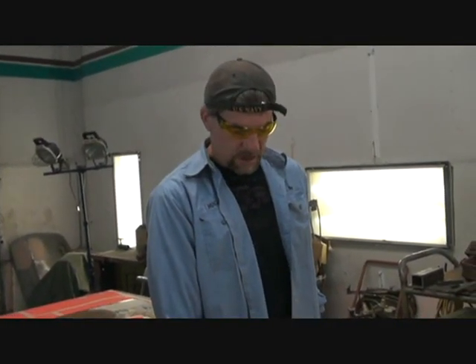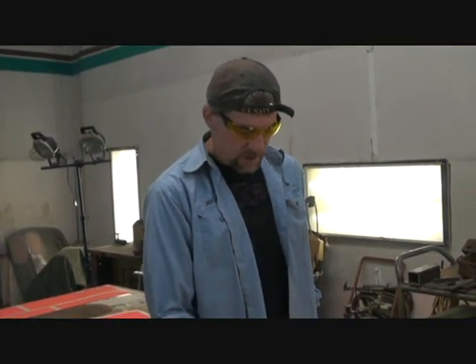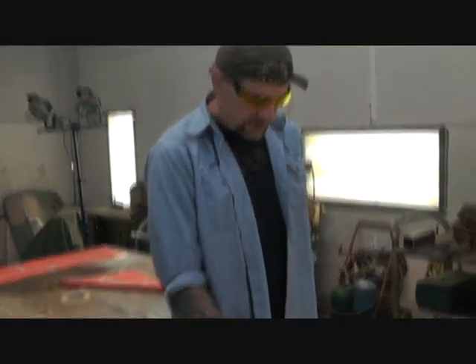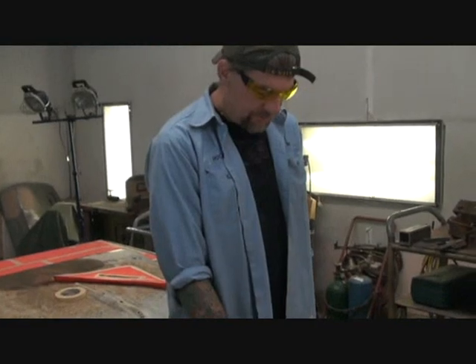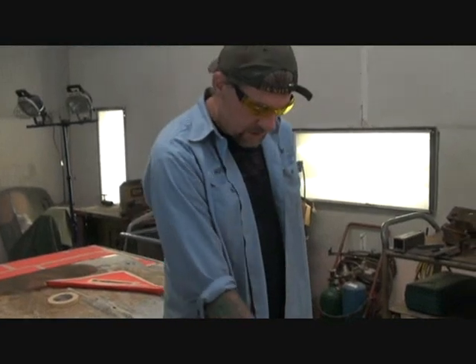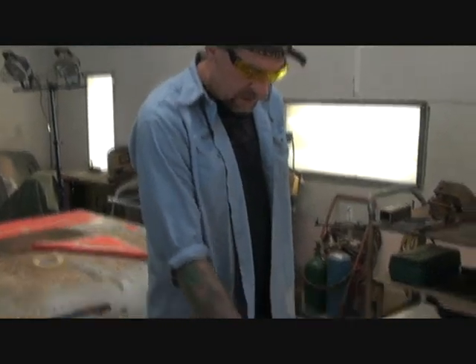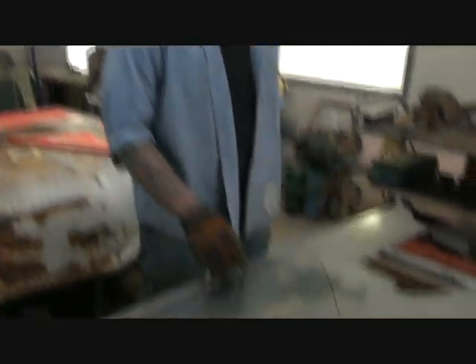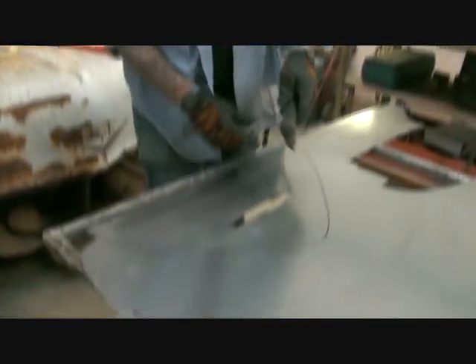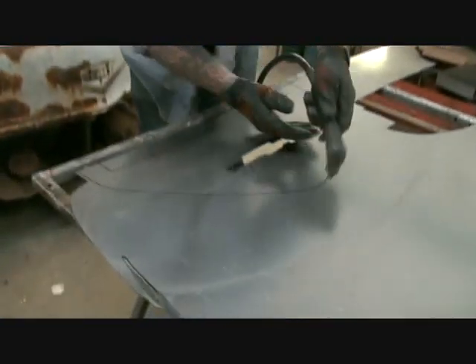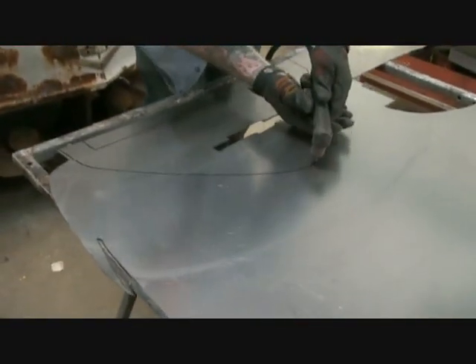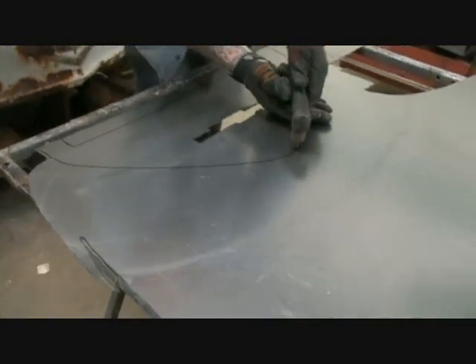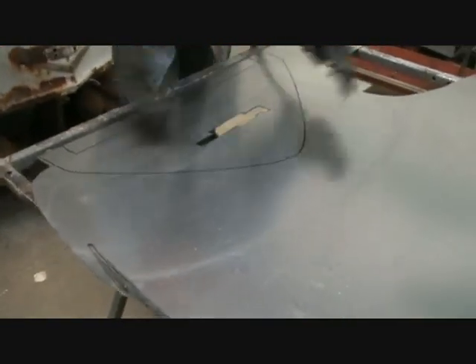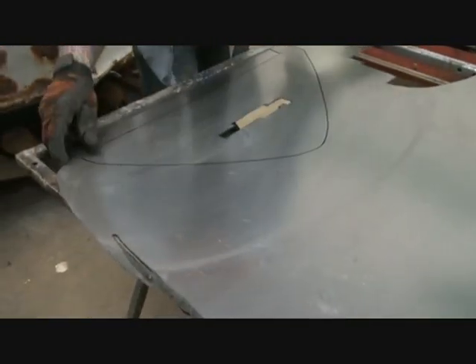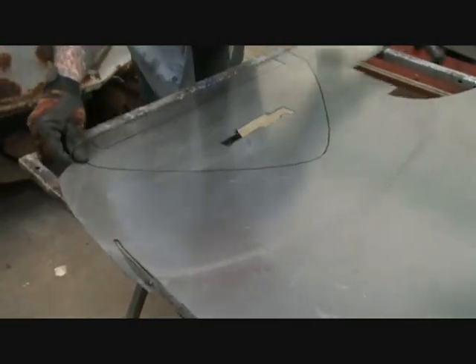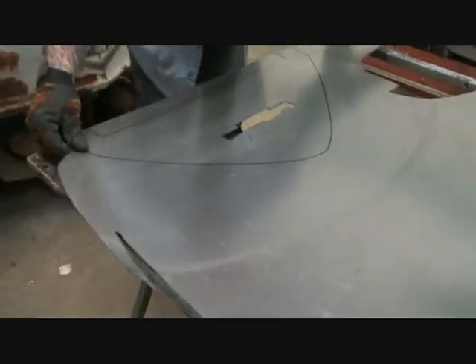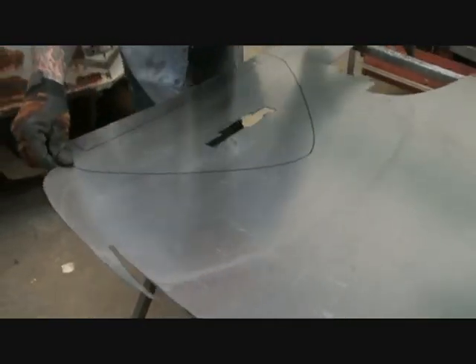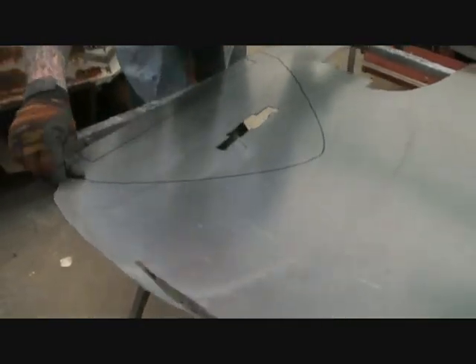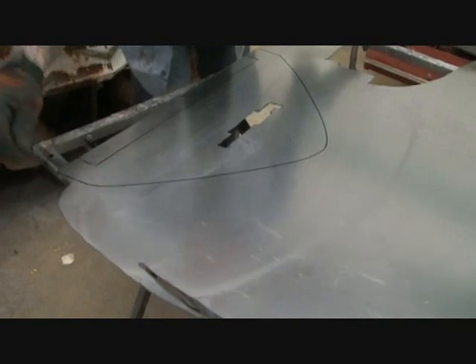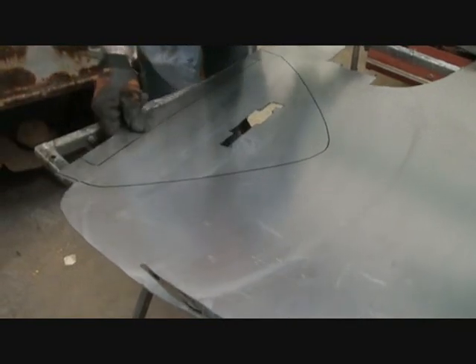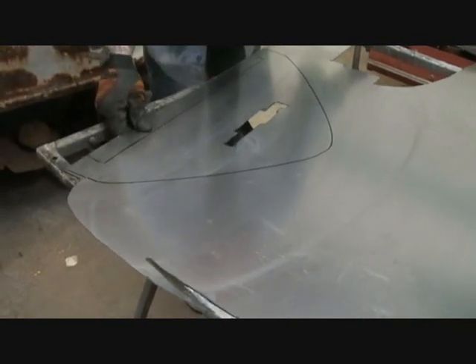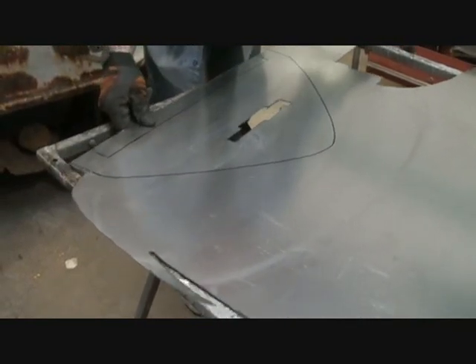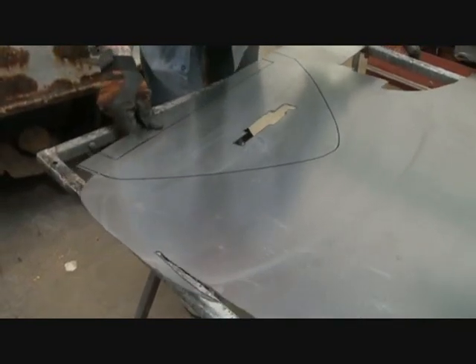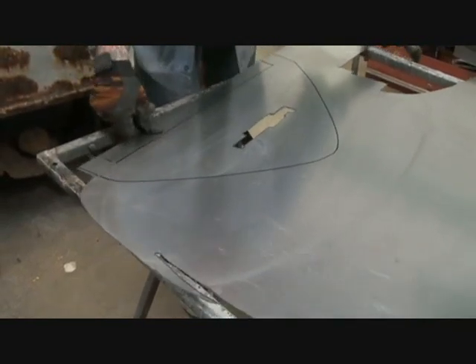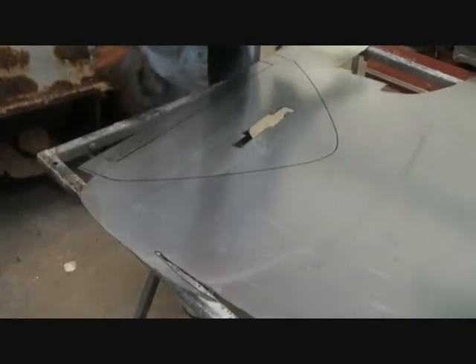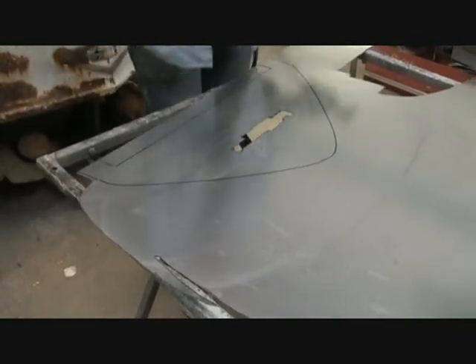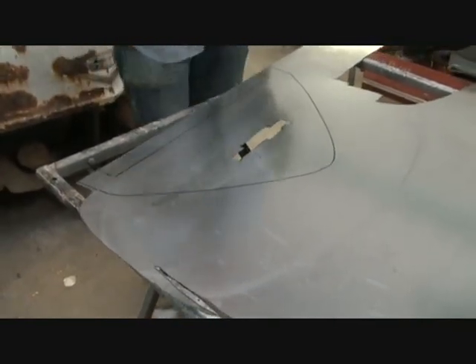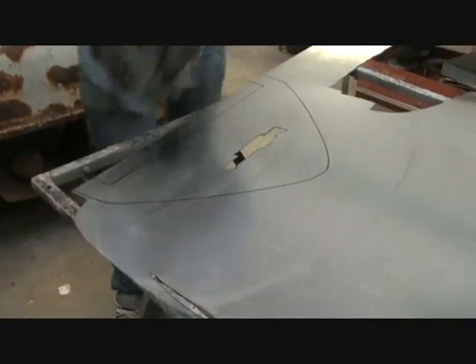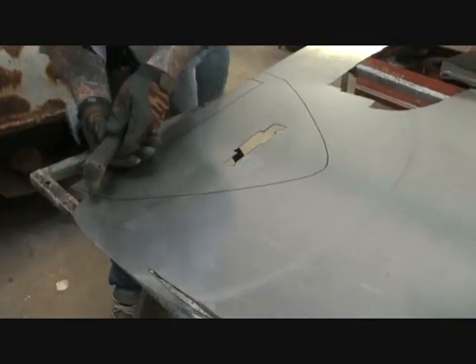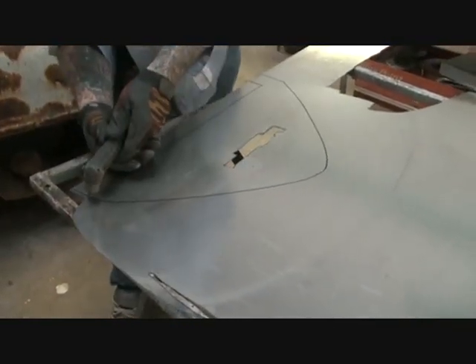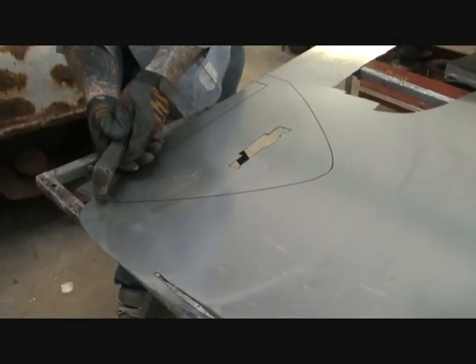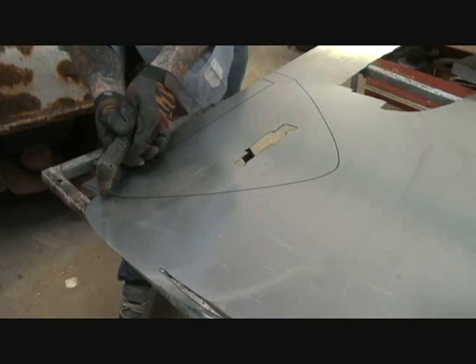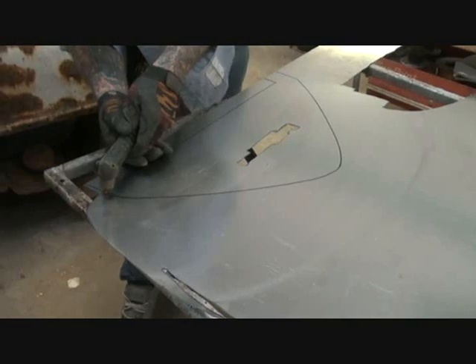So you want to be very careful. We're going to clean all these edges up. Let me cut this out. Always have your hand hanging over — you don't want that to fall off the table and get bent. Then you'll have to use your hammer and dolly.